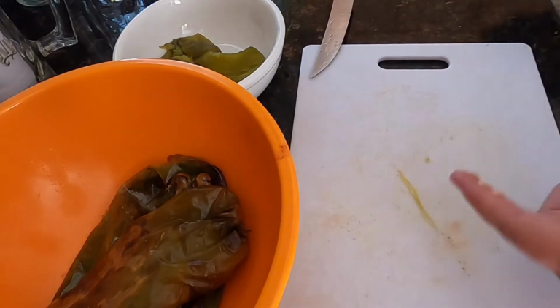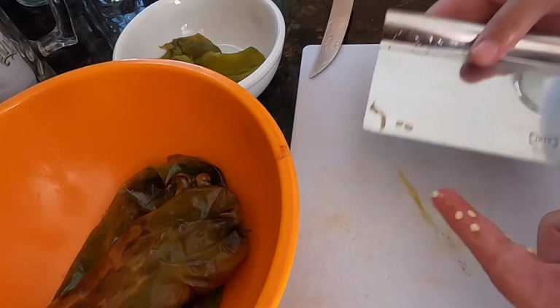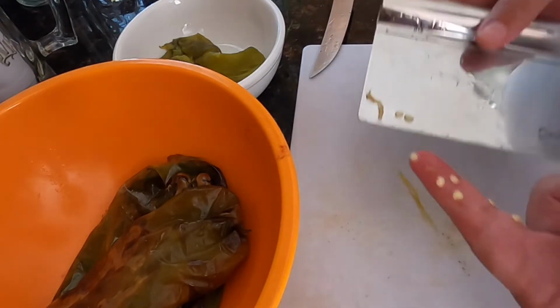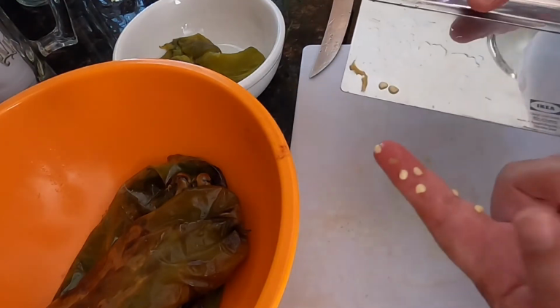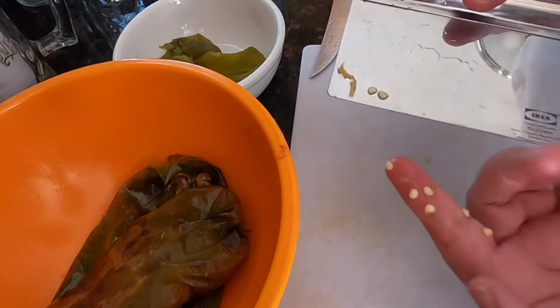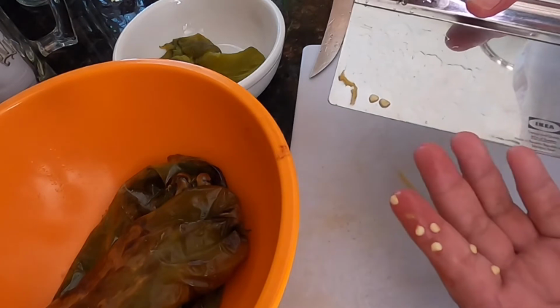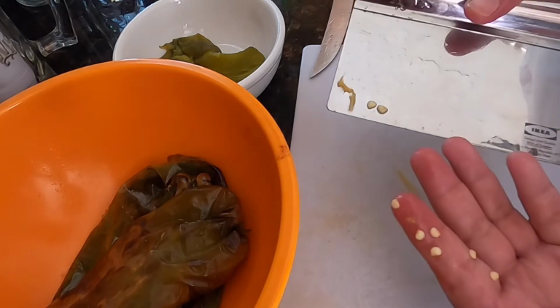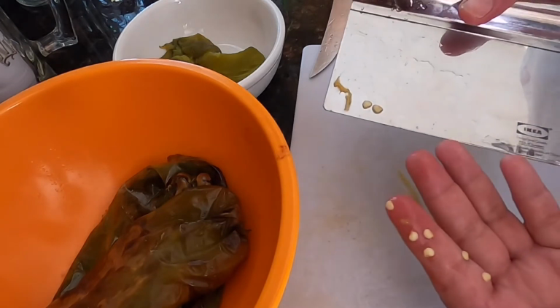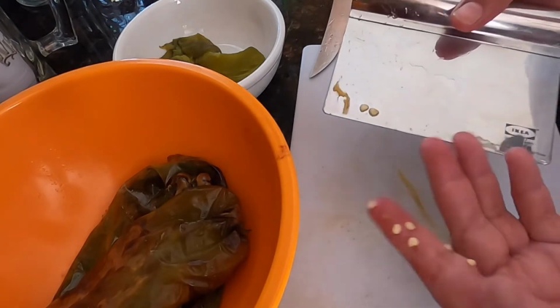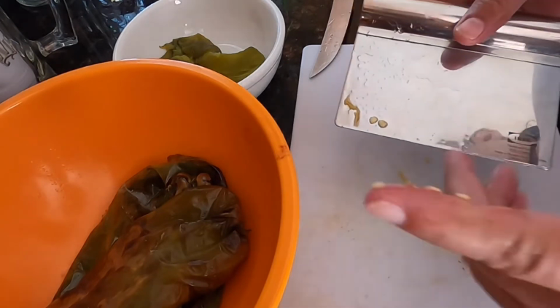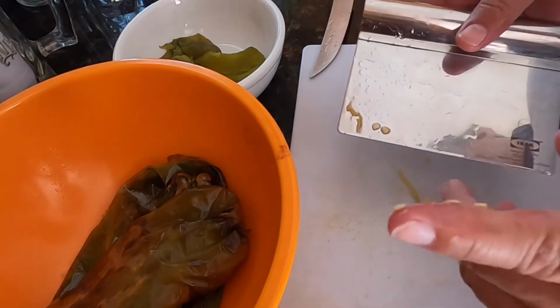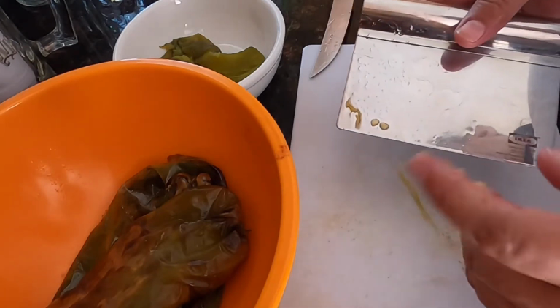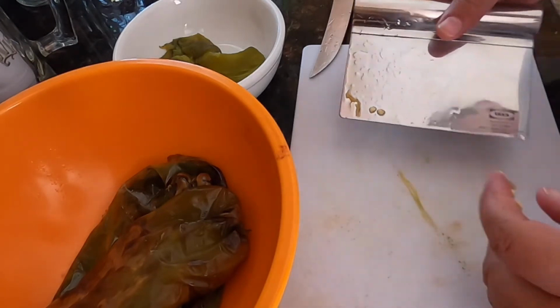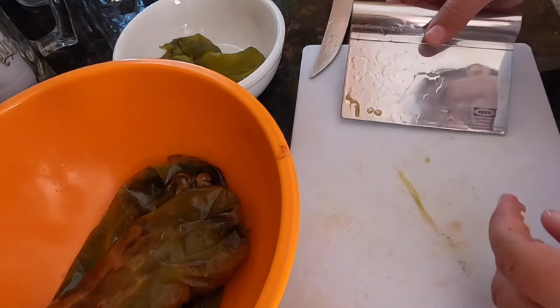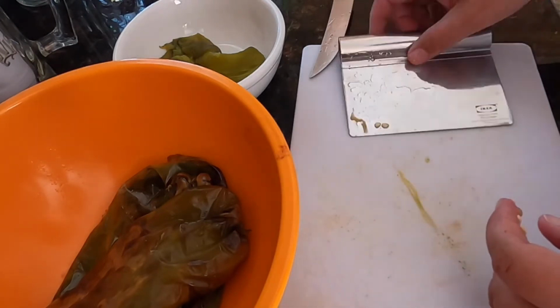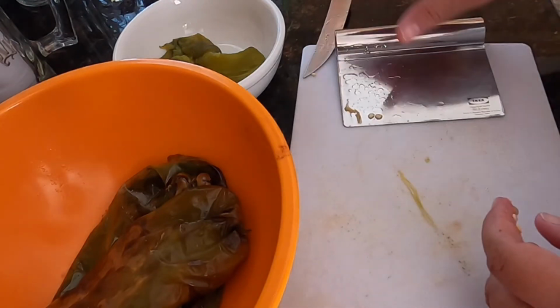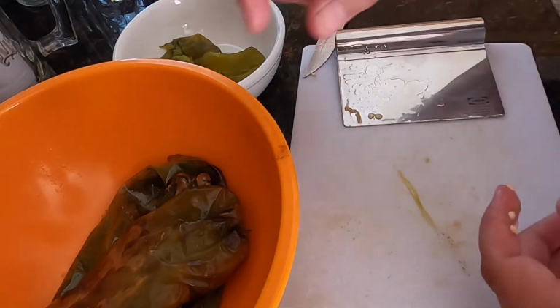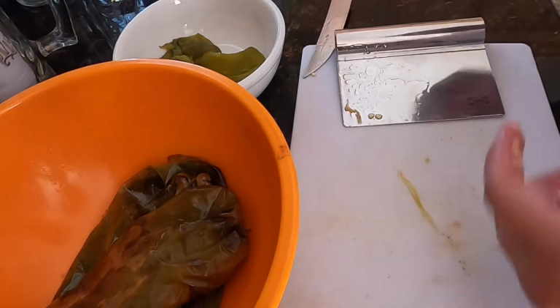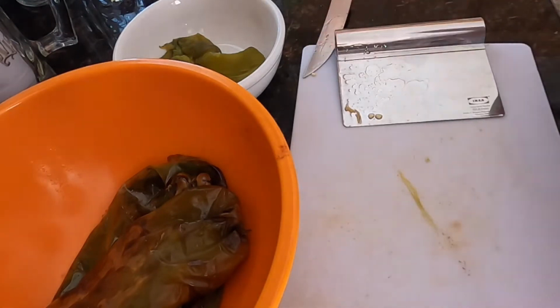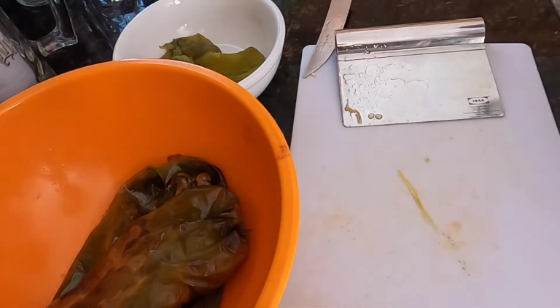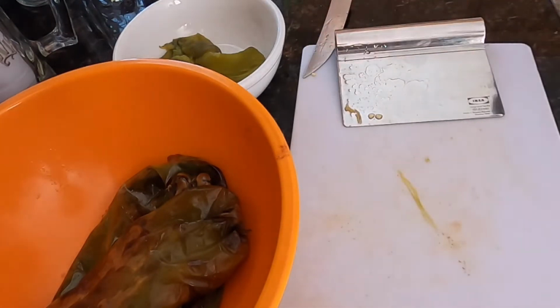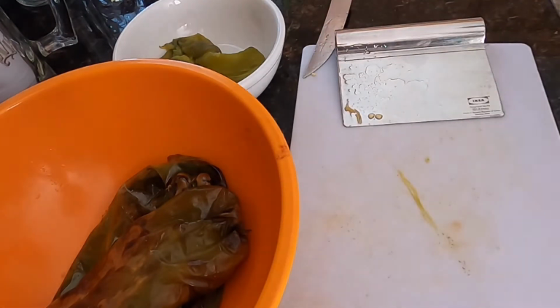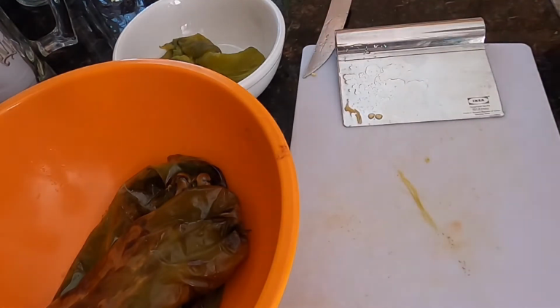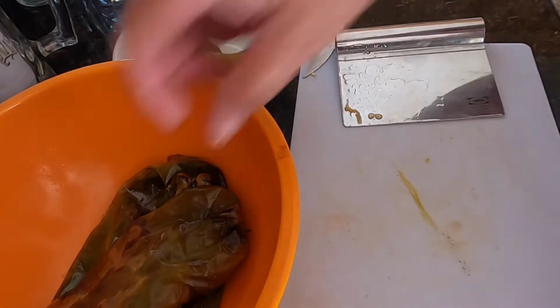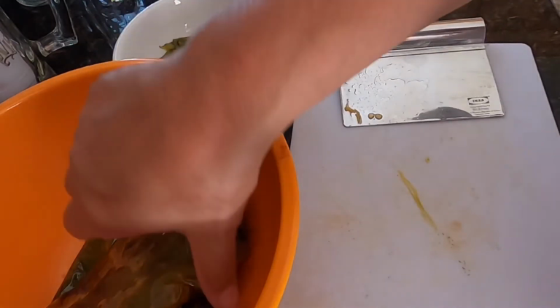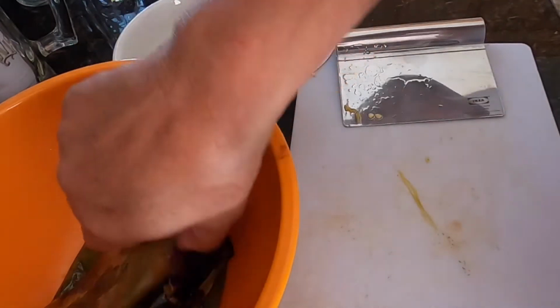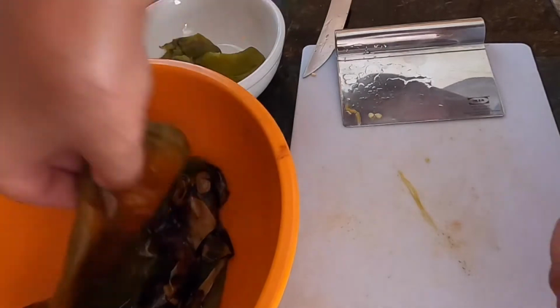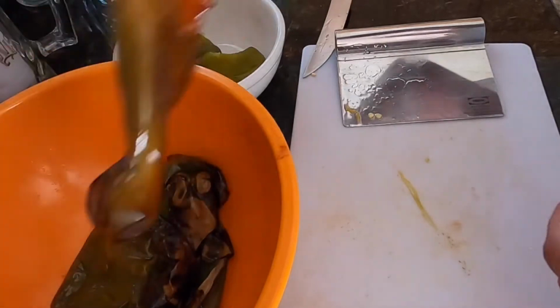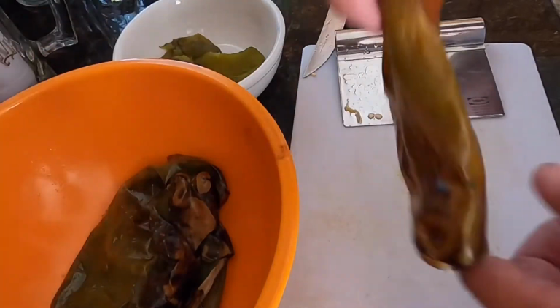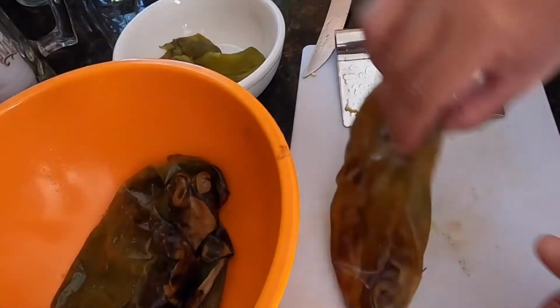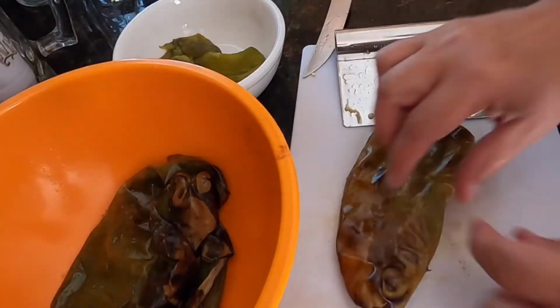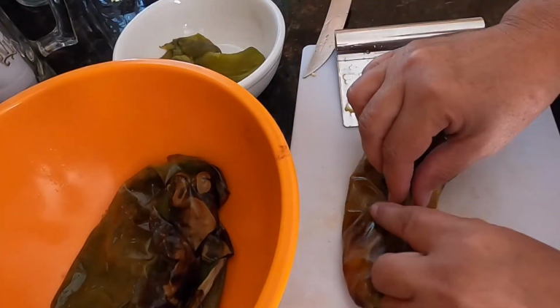You see me touching the seeds, right? Make sure you wash your hands when you're done — you're going to pay the price for that later if you don't.